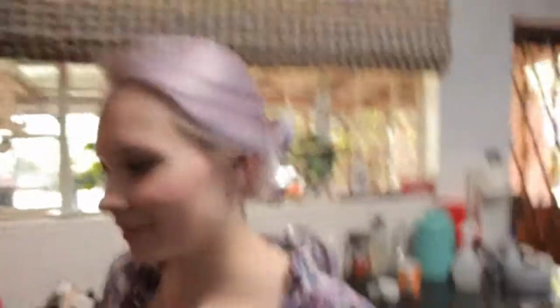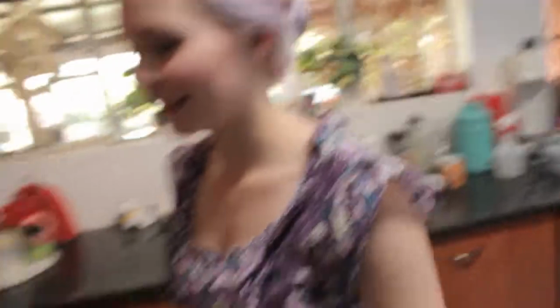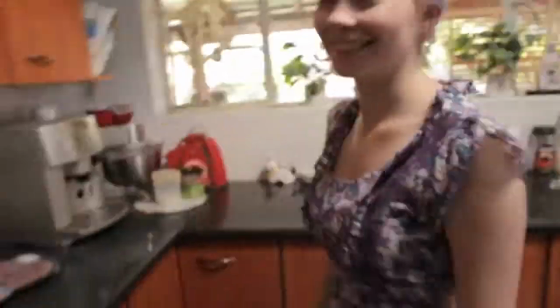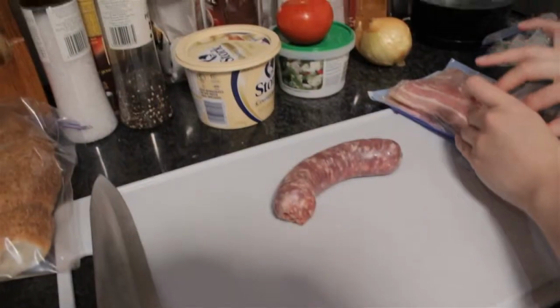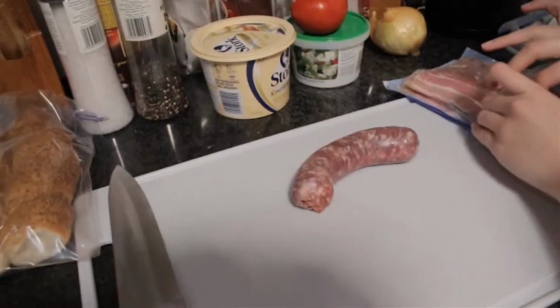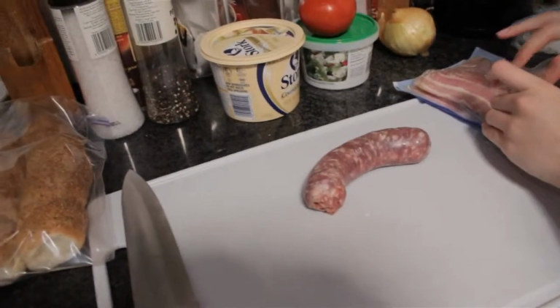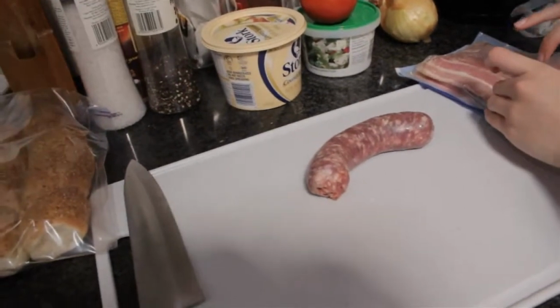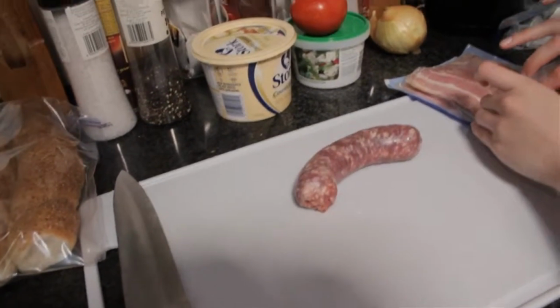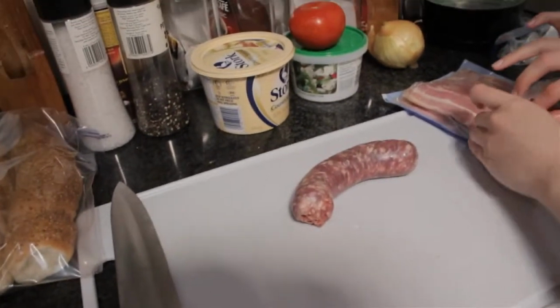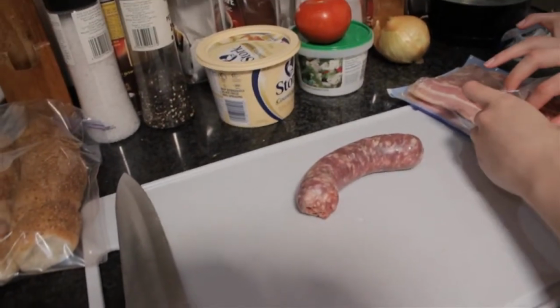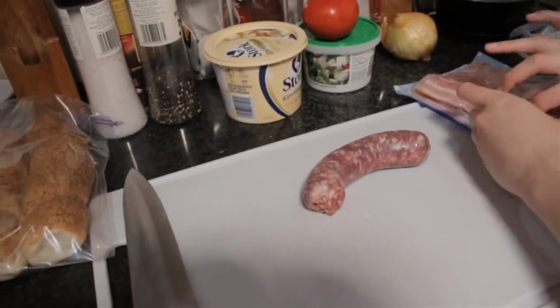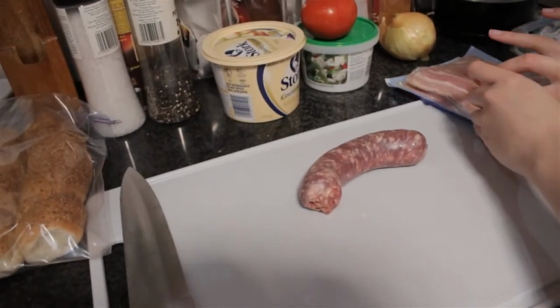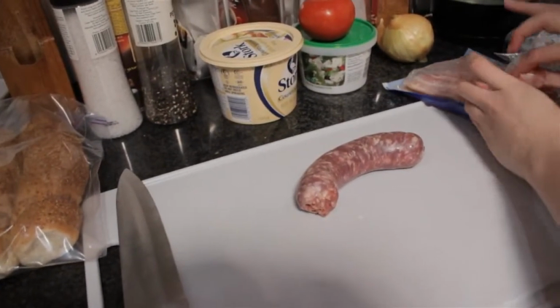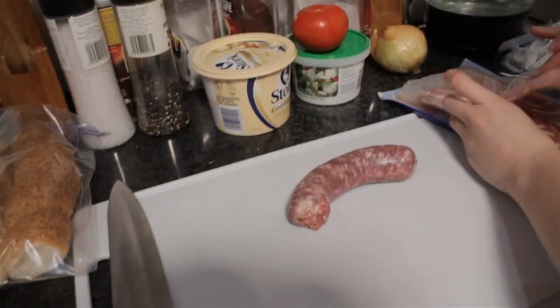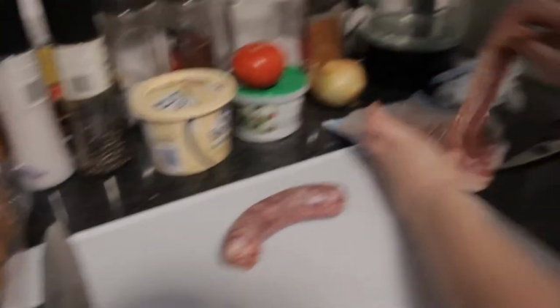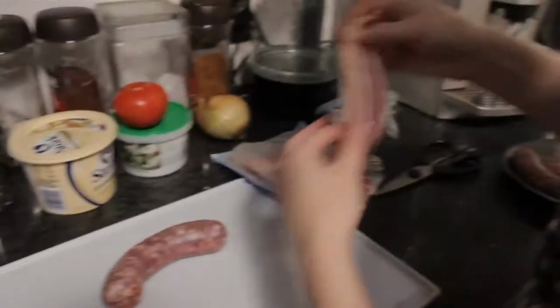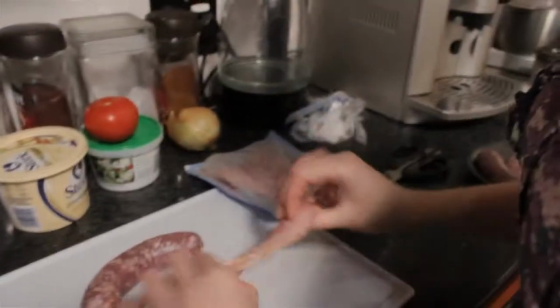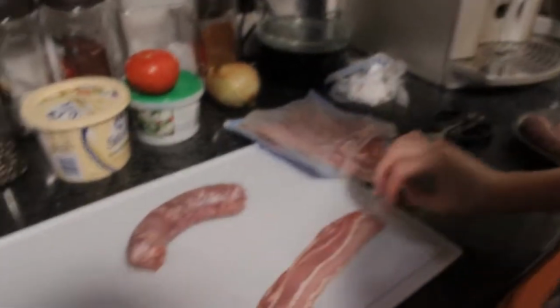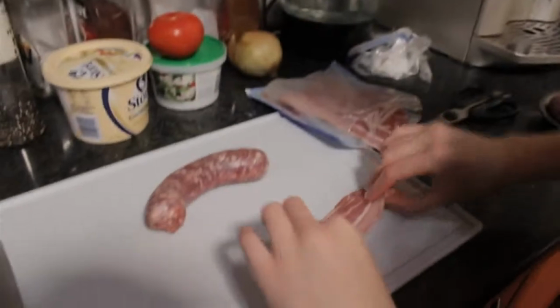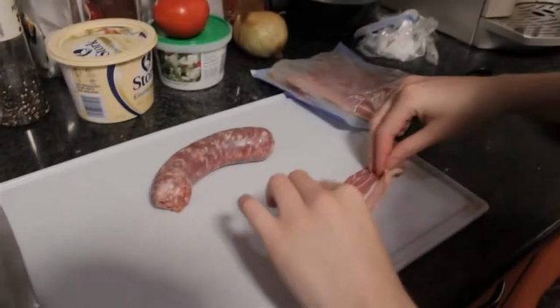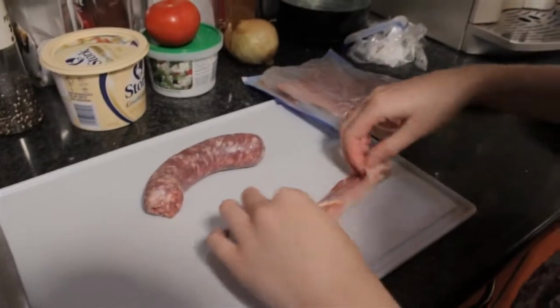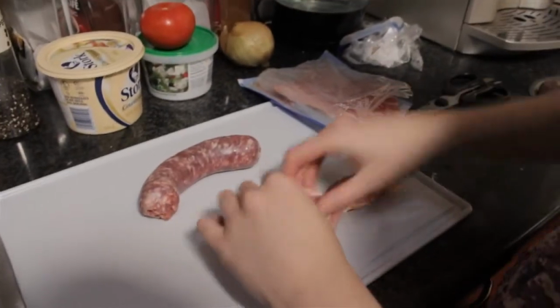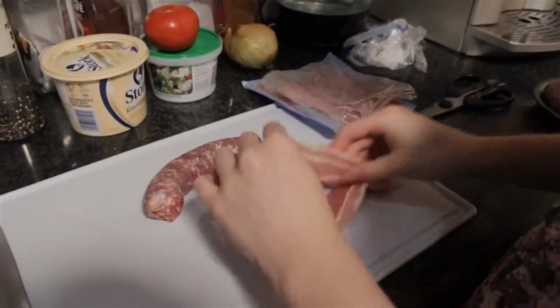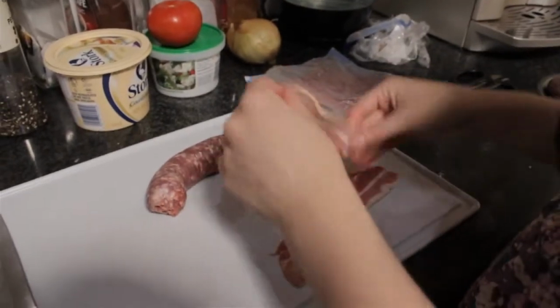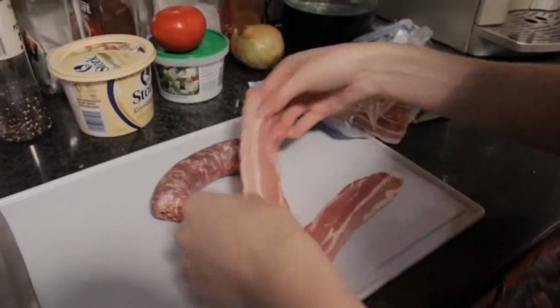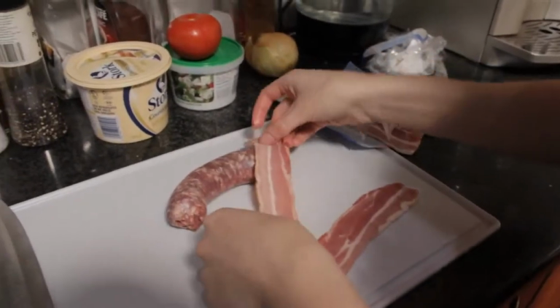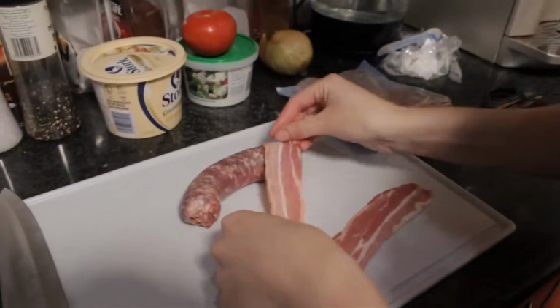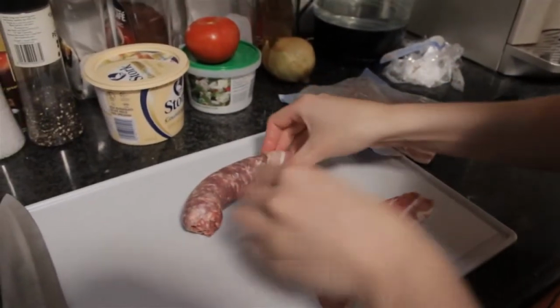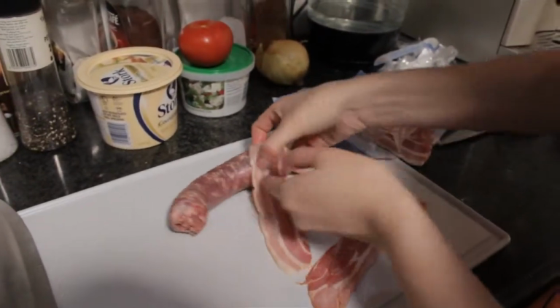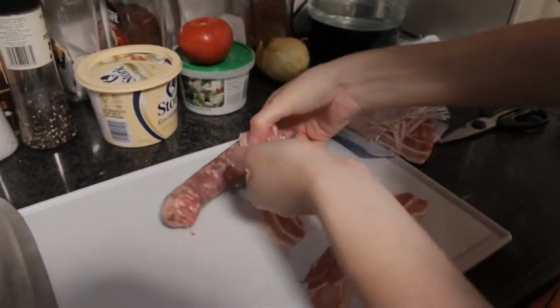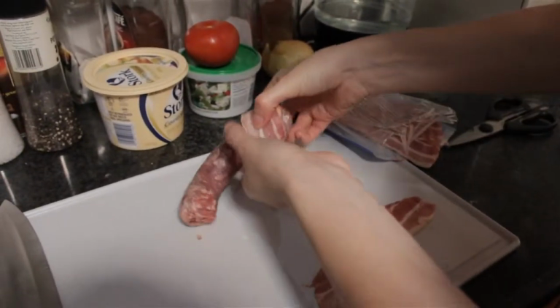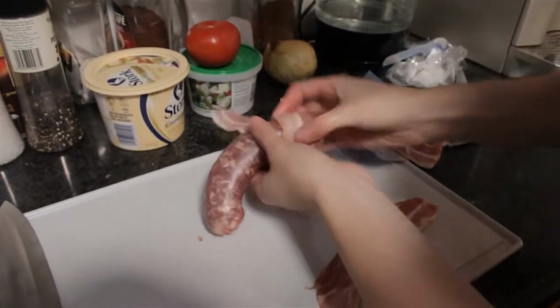Next step is covering it with rashers of bacon. Bacon! For deliciousness. Bacon and deliciousness.